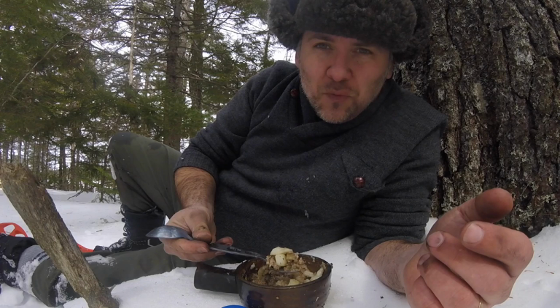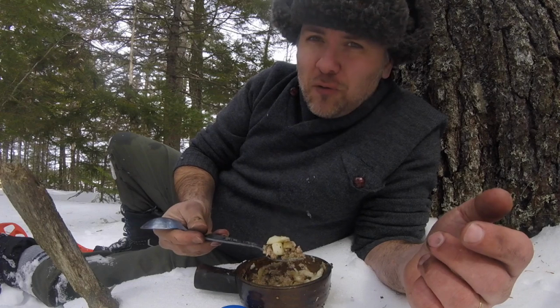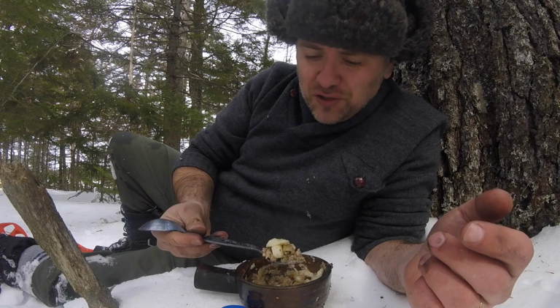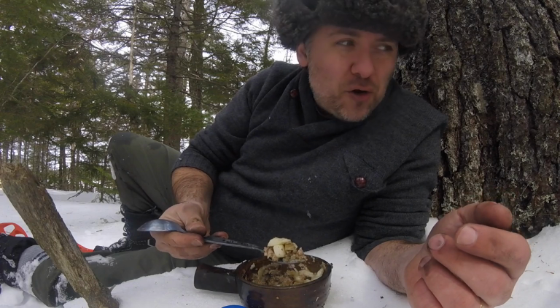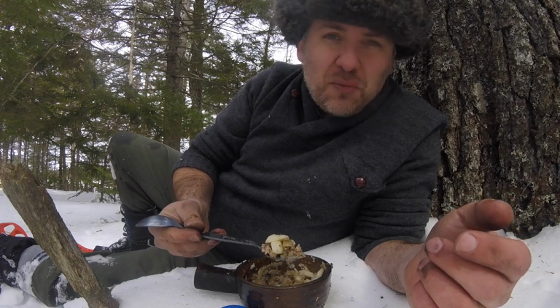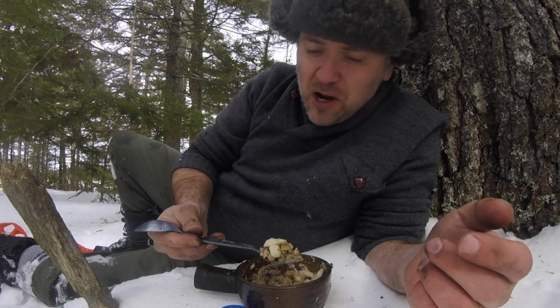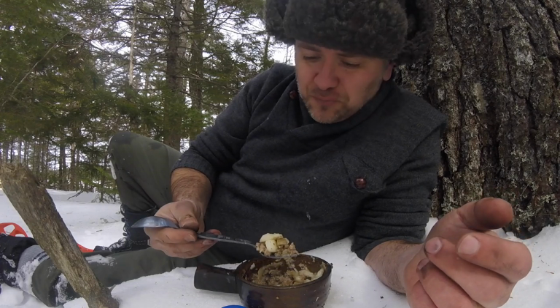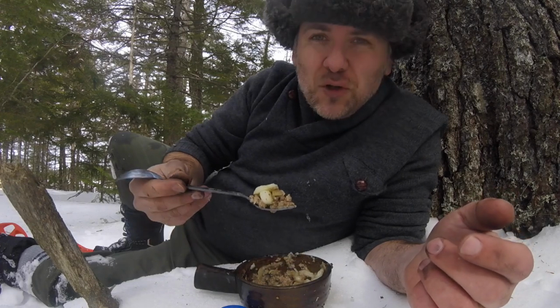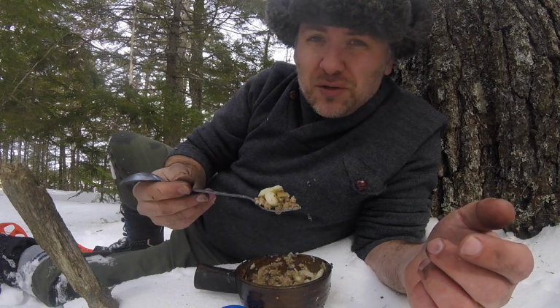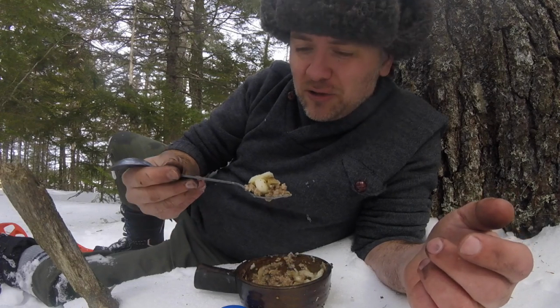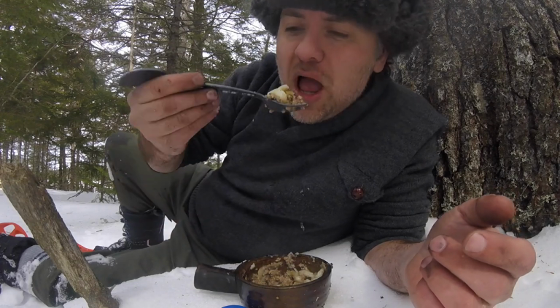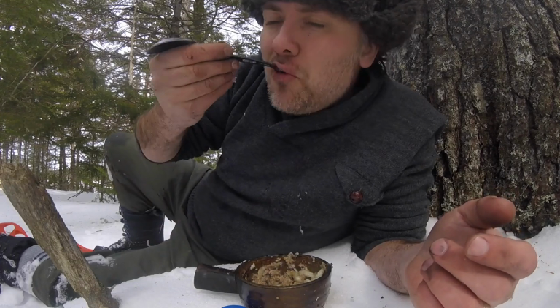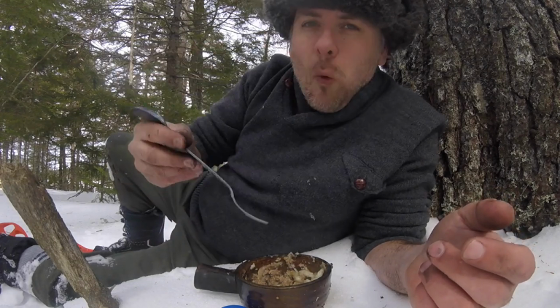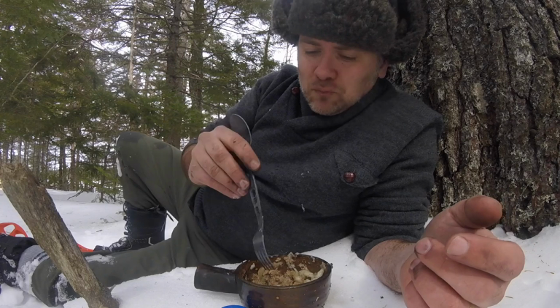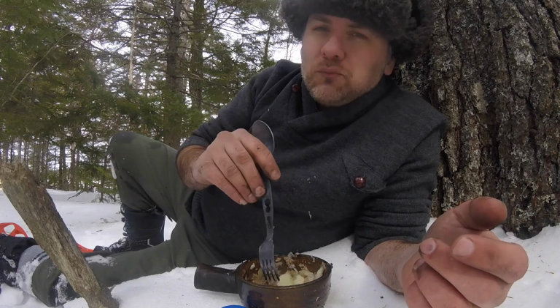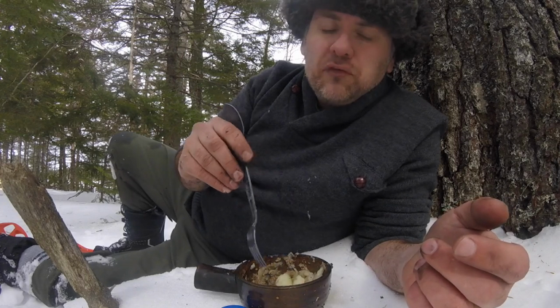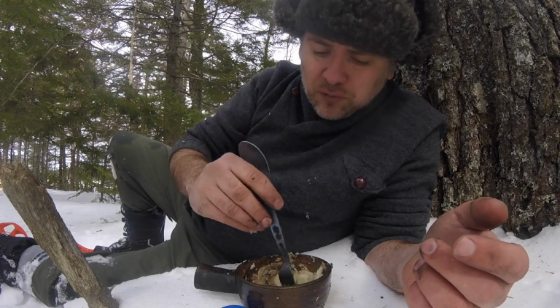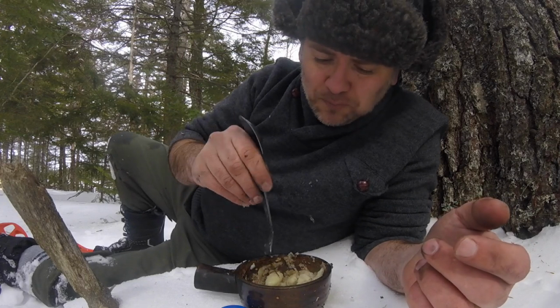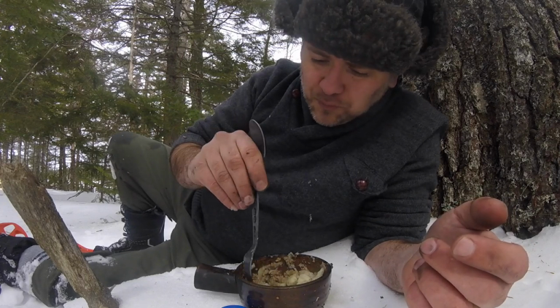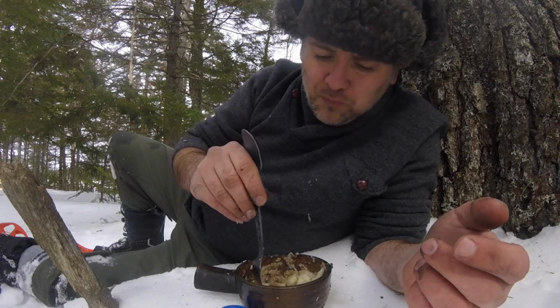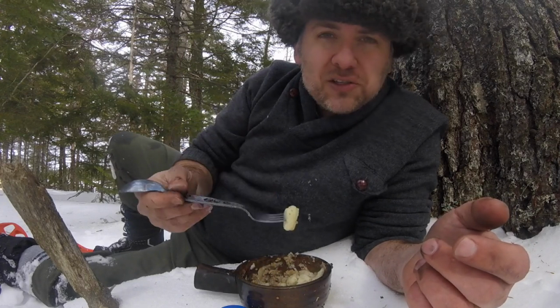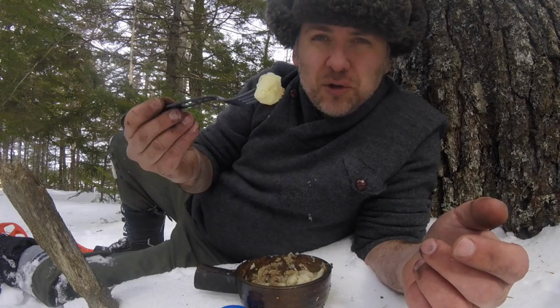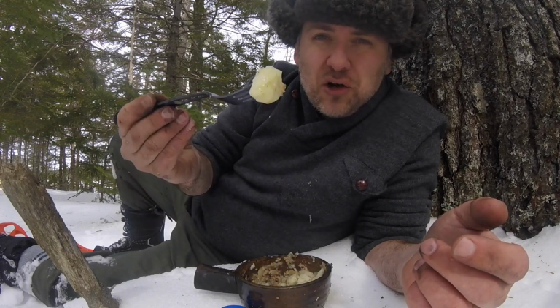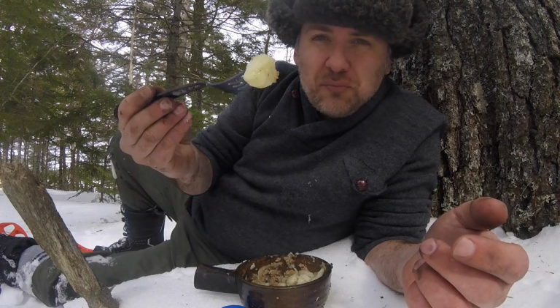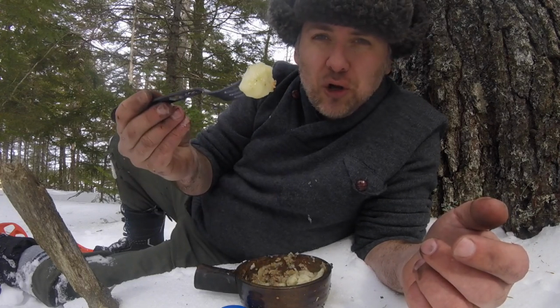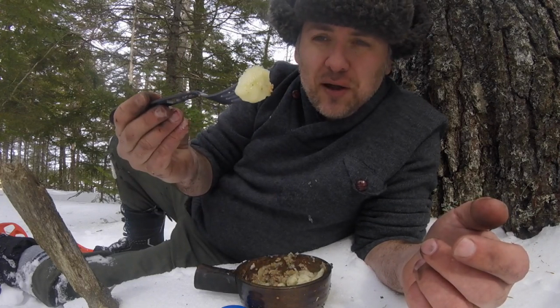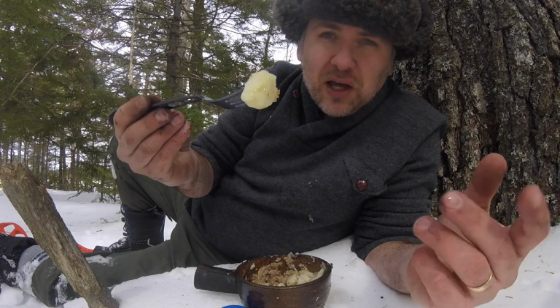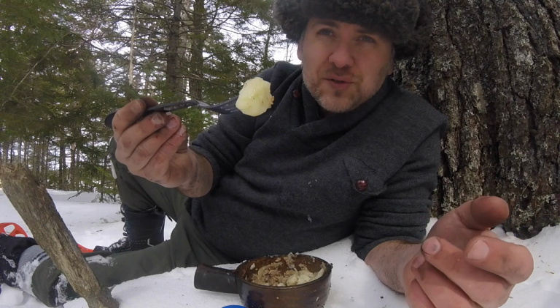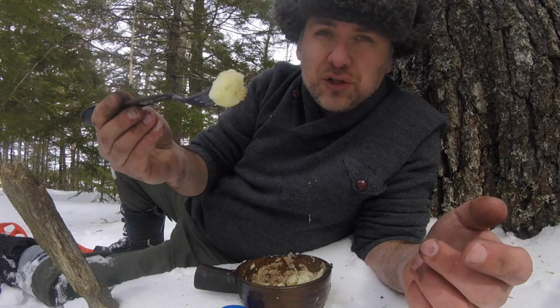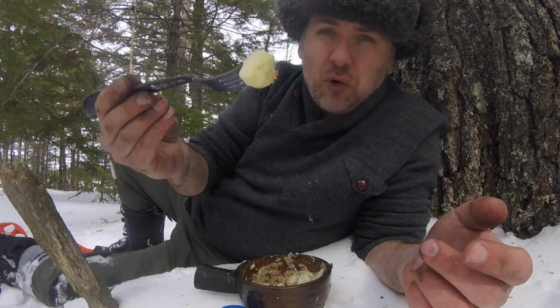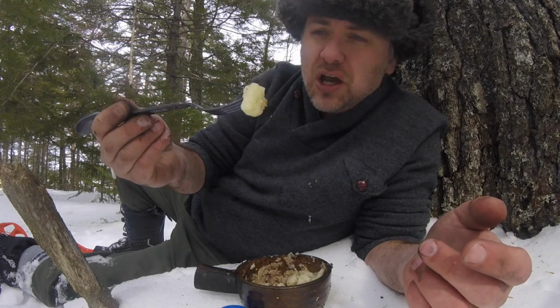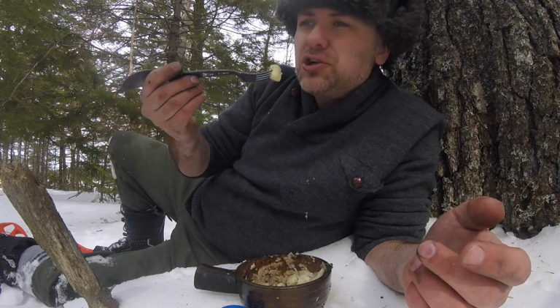If you've watched this video and you're inspired by it, go get some ground lamb, quarter of an onion, a single potato, which I parboiled at home to reduce the boiling time in the bush.